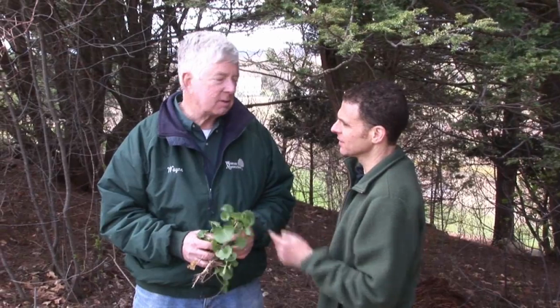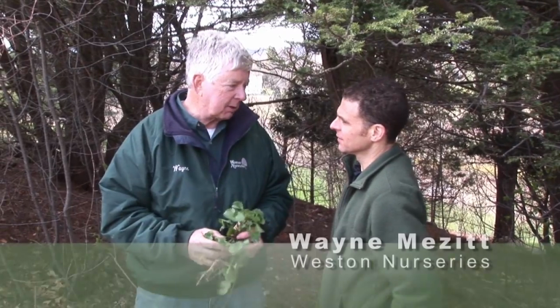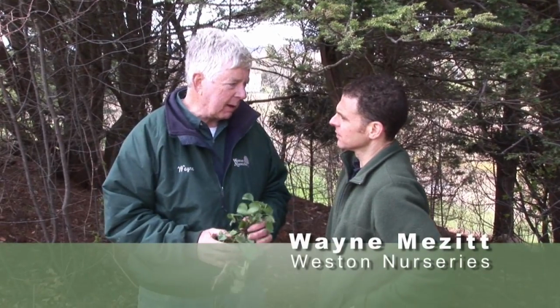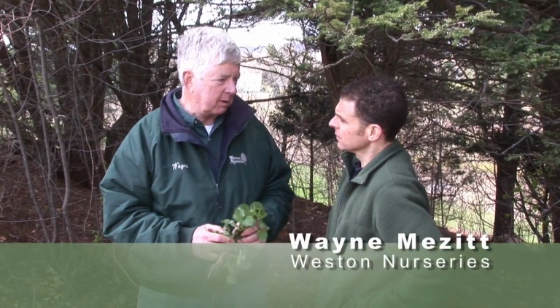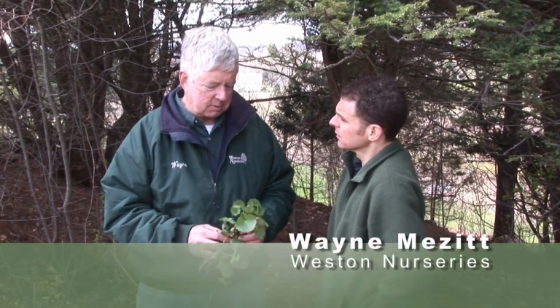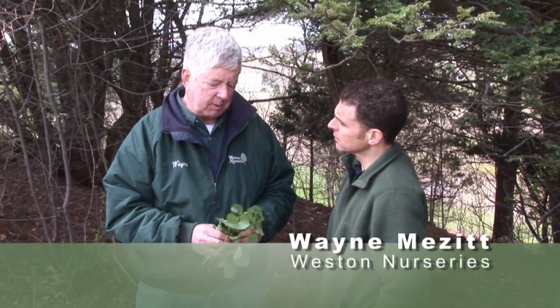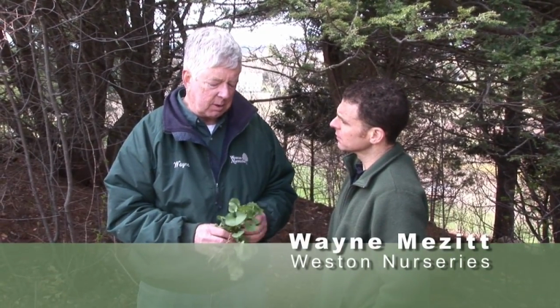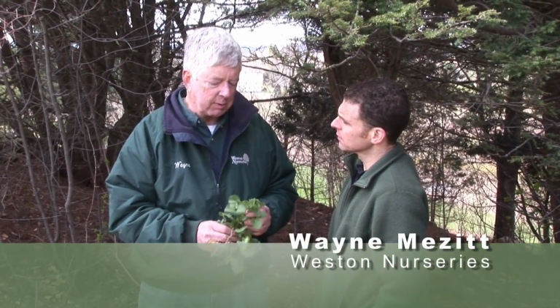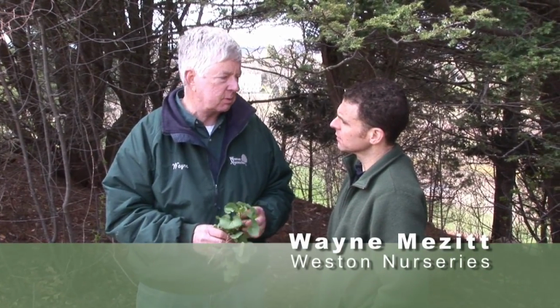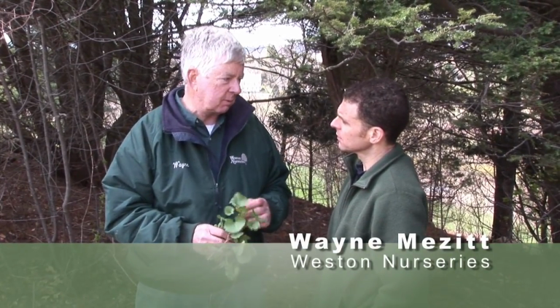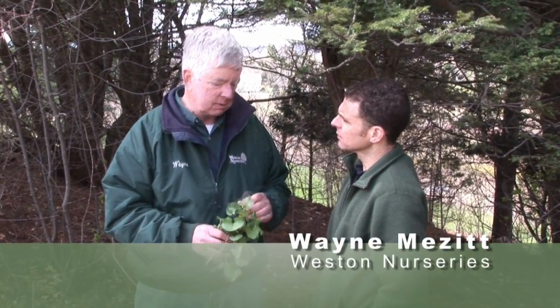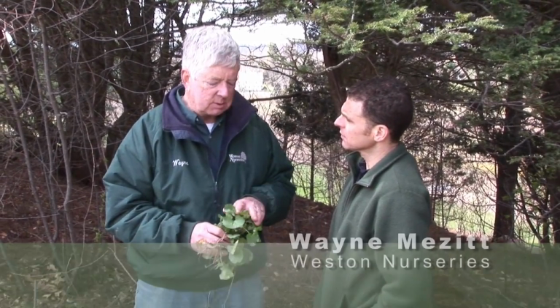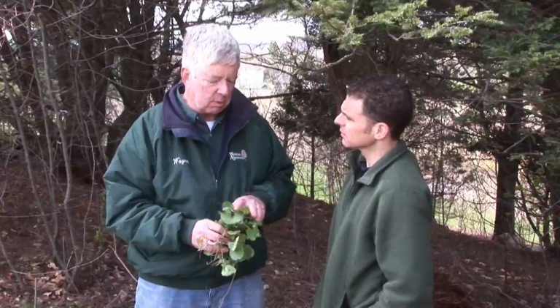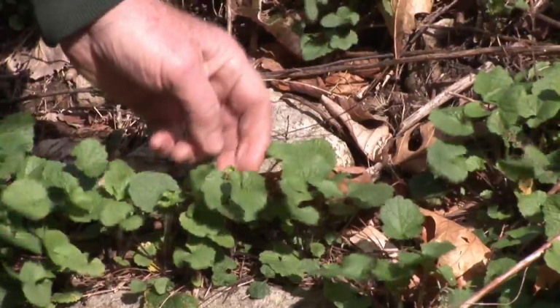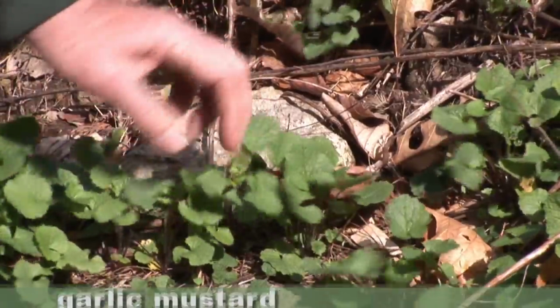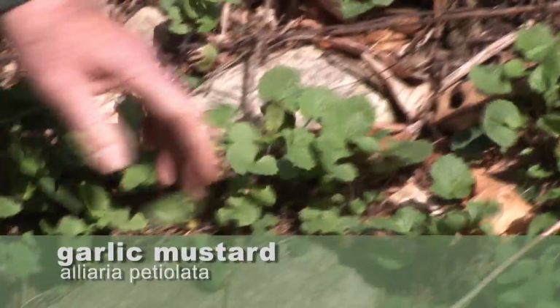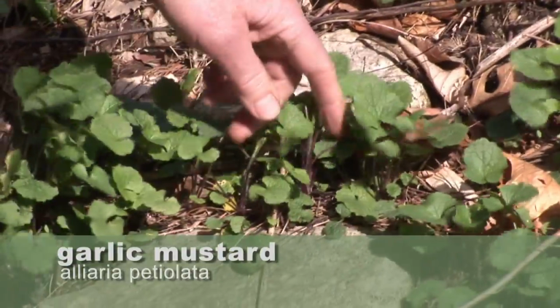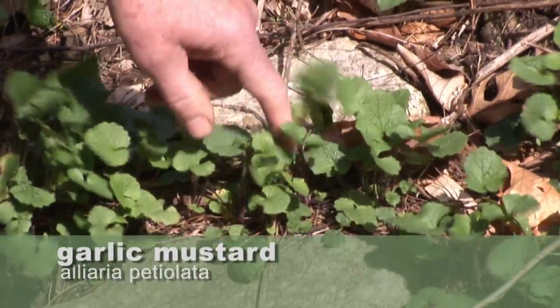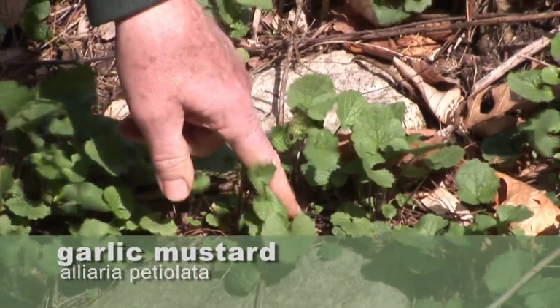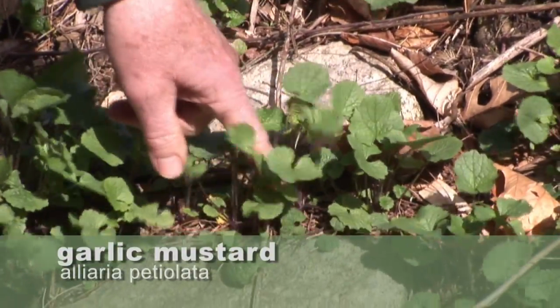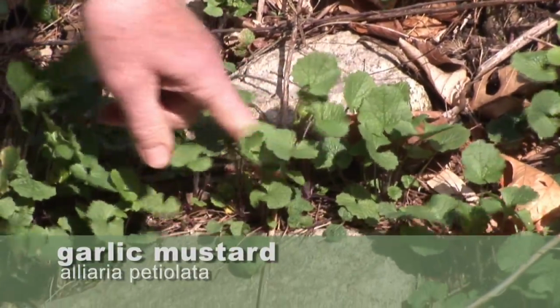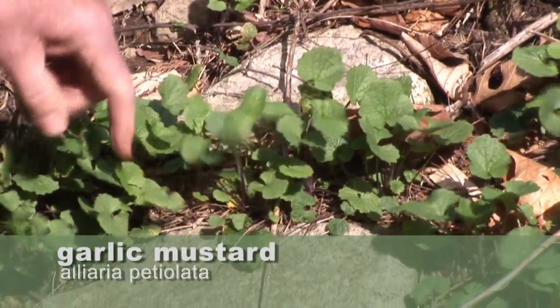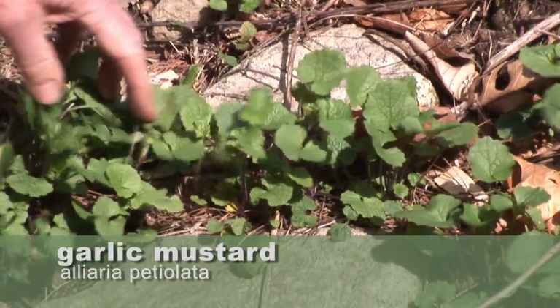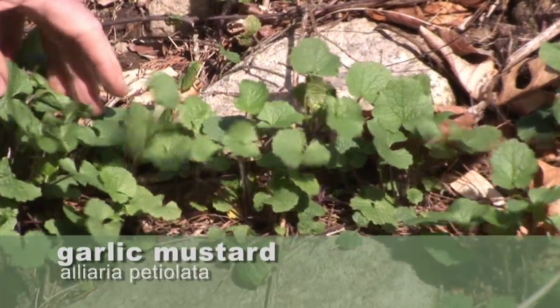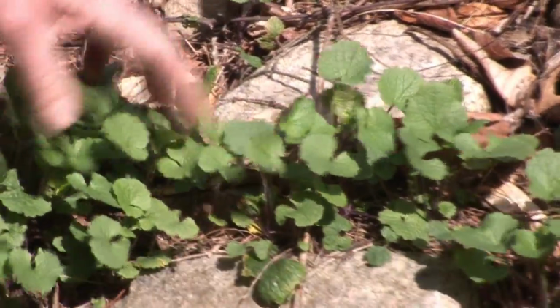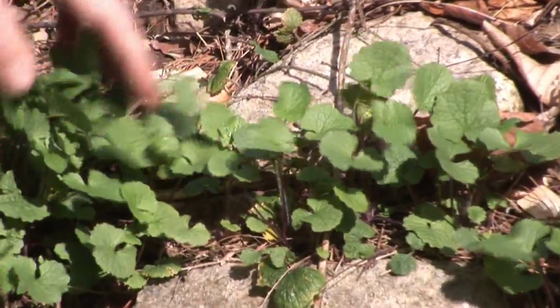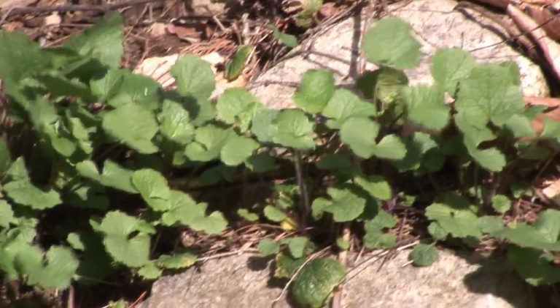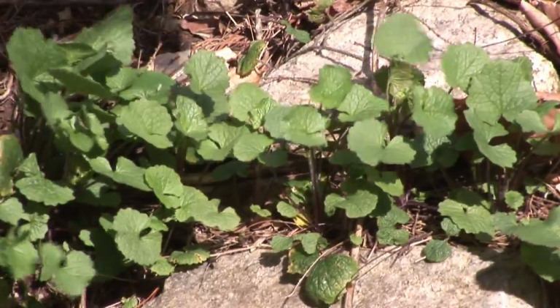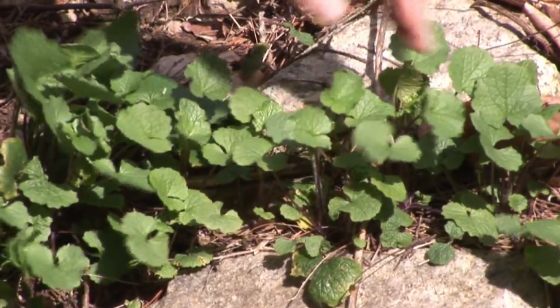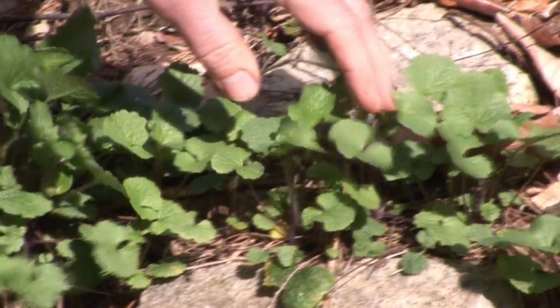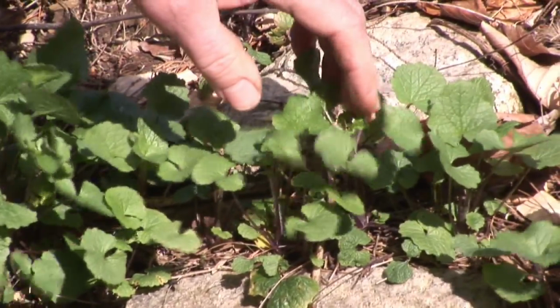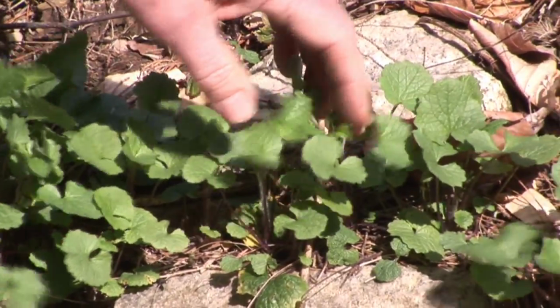This is a particularly bad one in this region because it tends to grow everywhere, seeds in readily, and being a biennial — that means it germinates one year and flowers the next year — it's very hard to control.